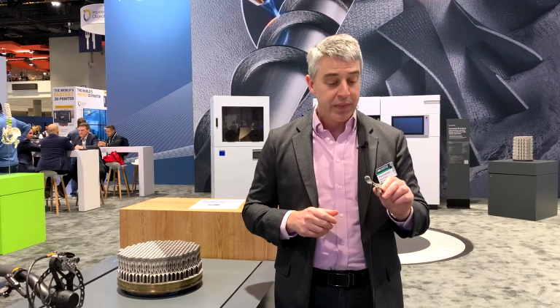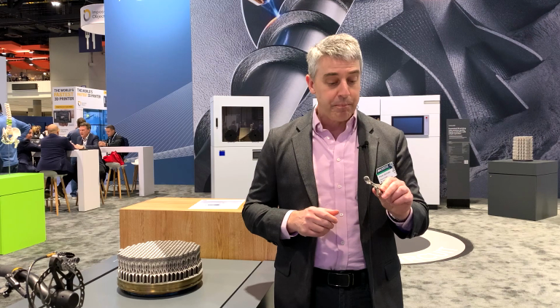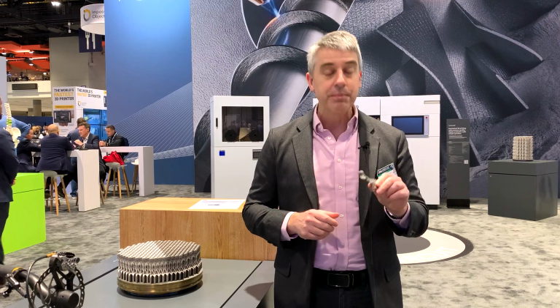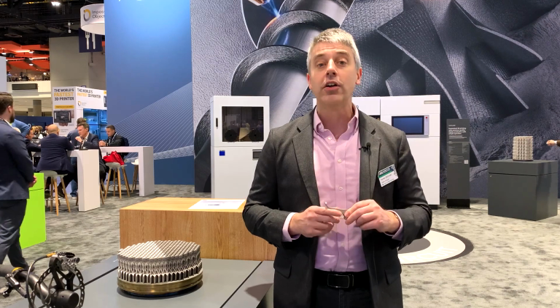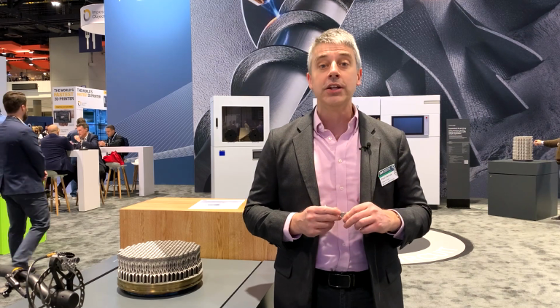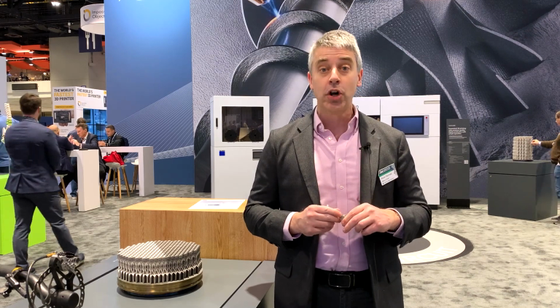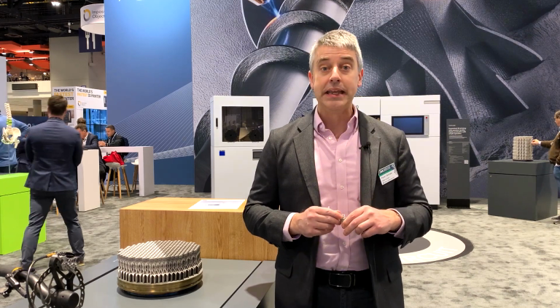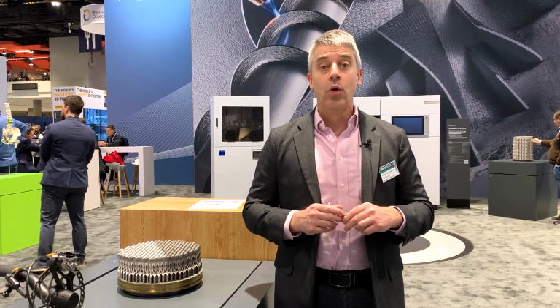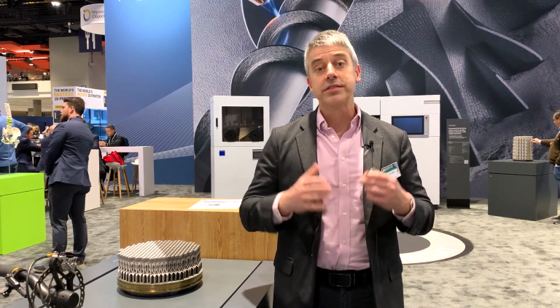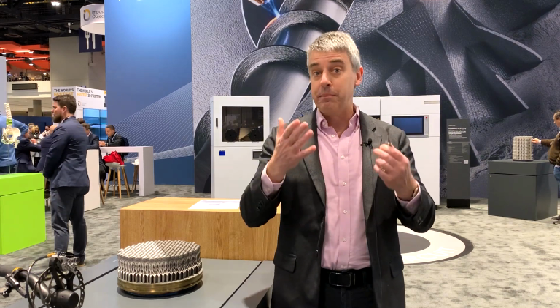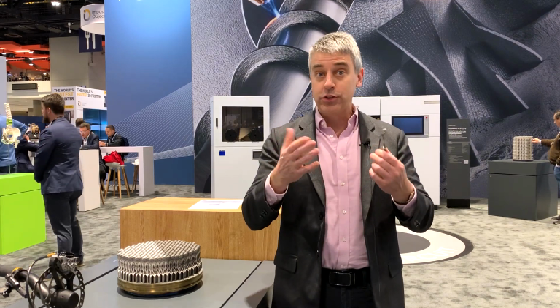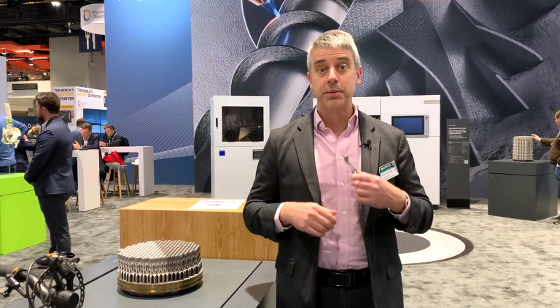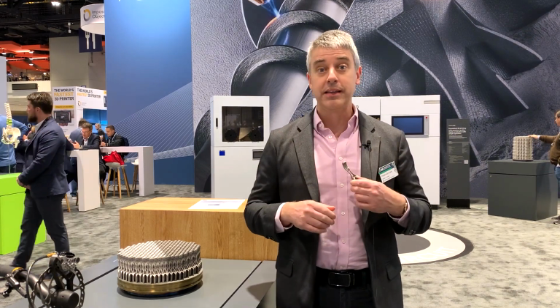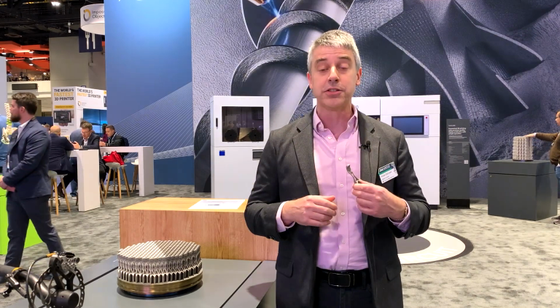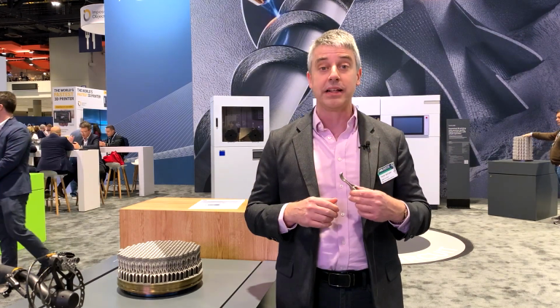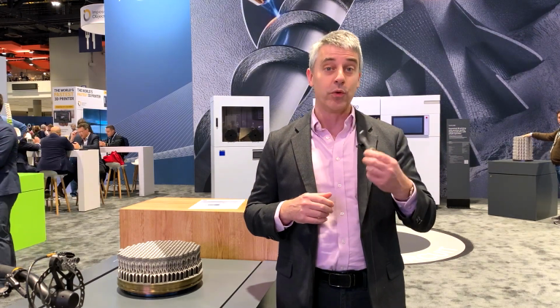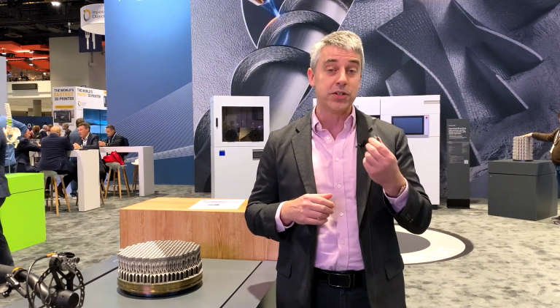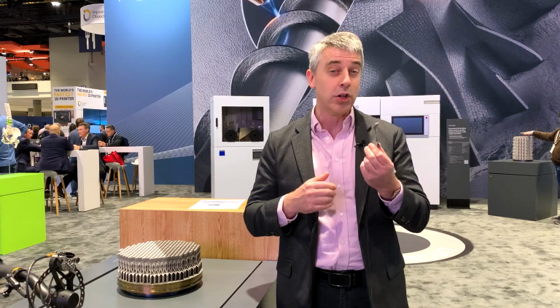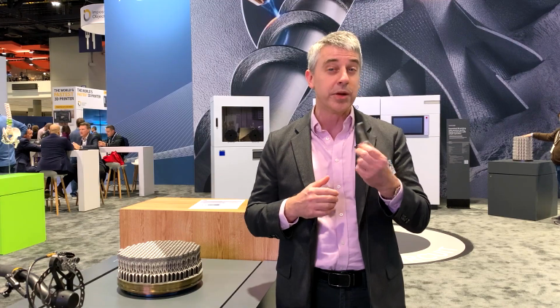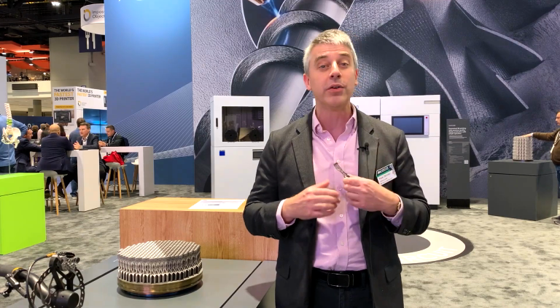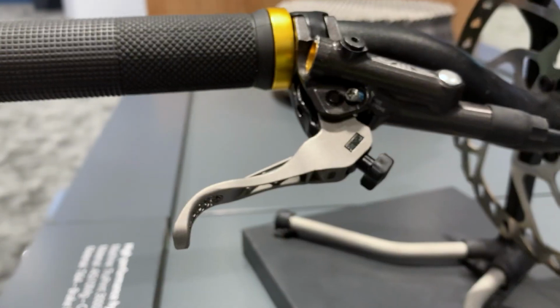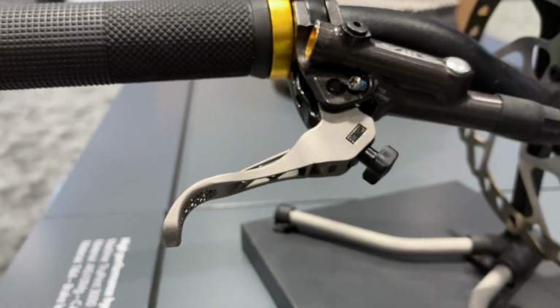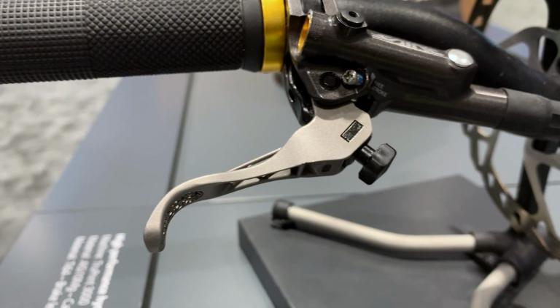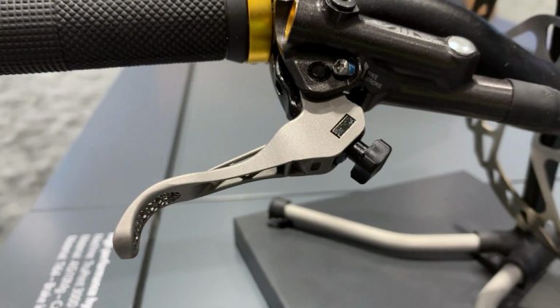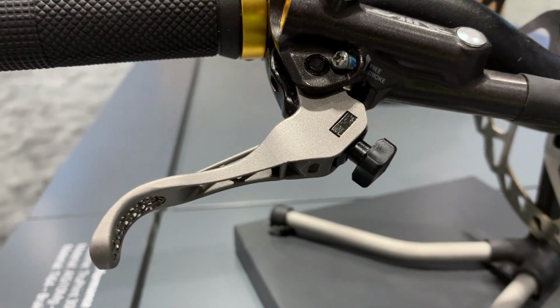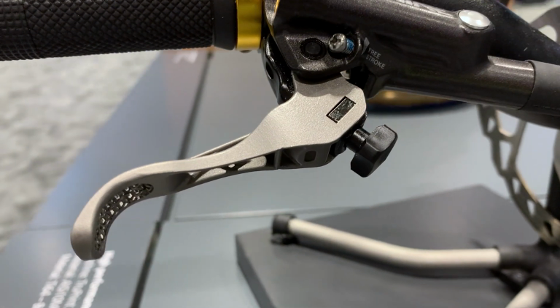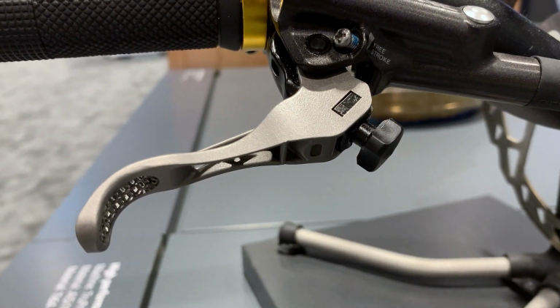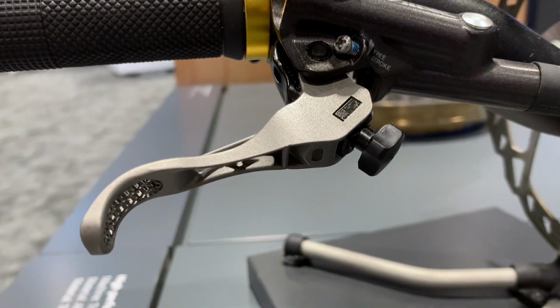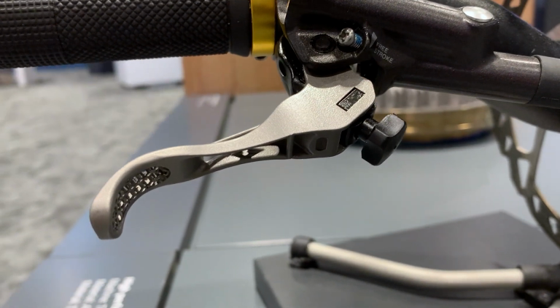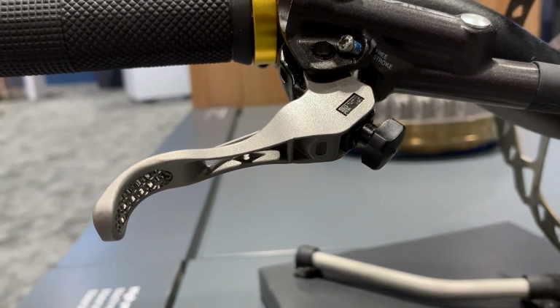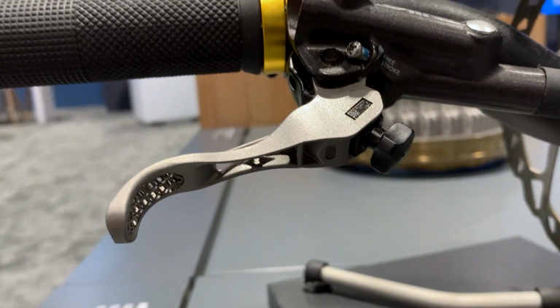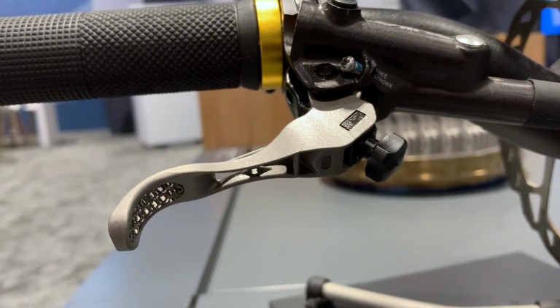A bike maker in Germany was about to replace its brake lever with a machined aluminum component, and Trumpf suggested 3D printed titanium instead.